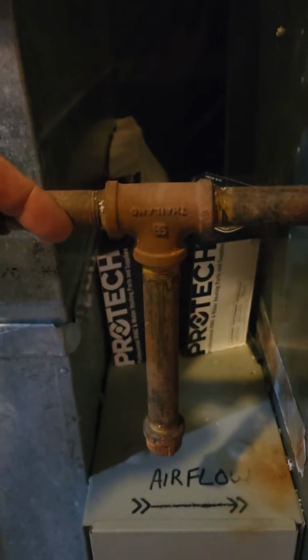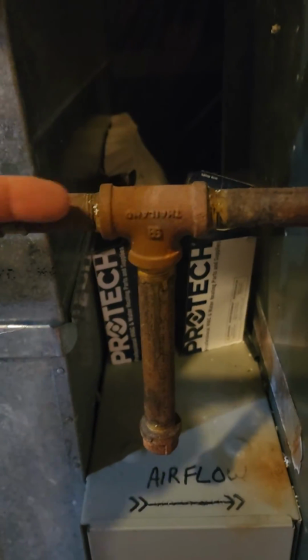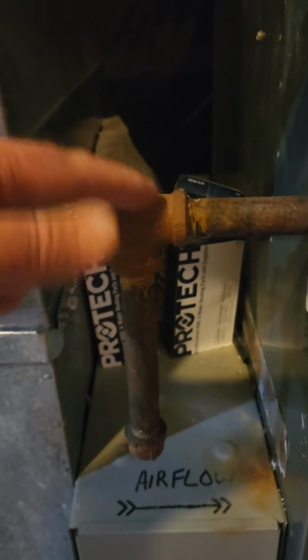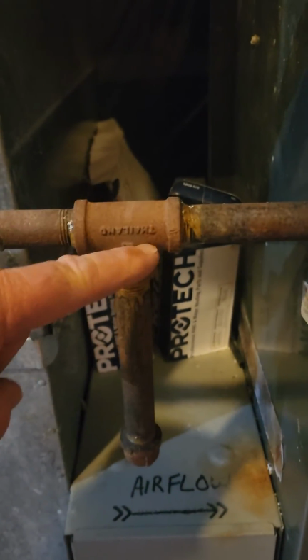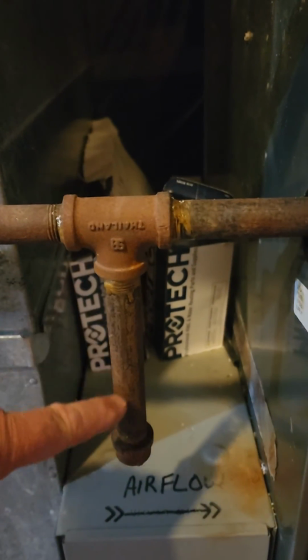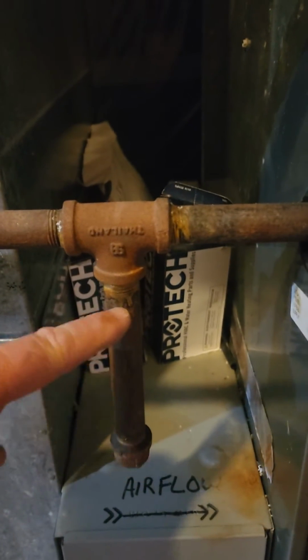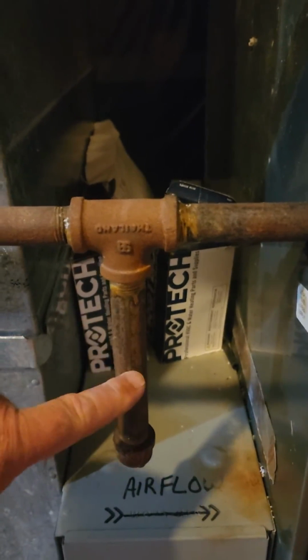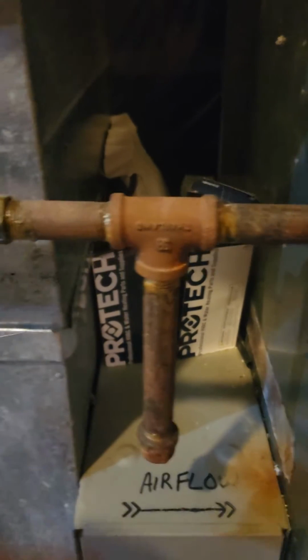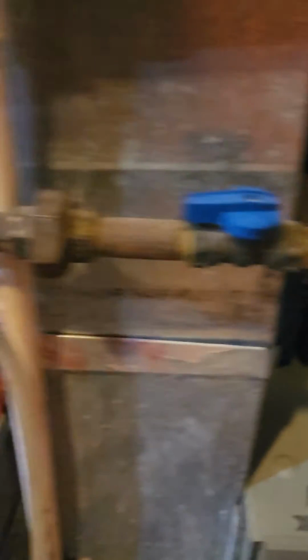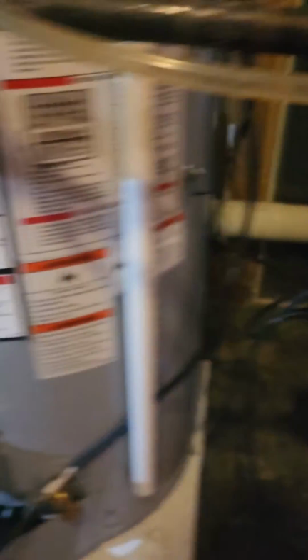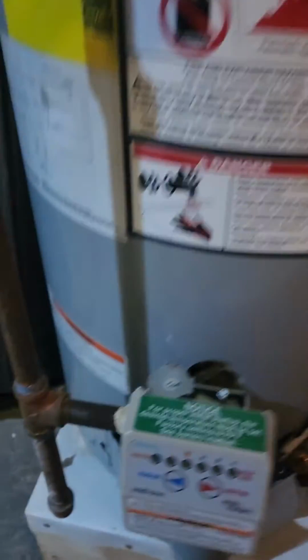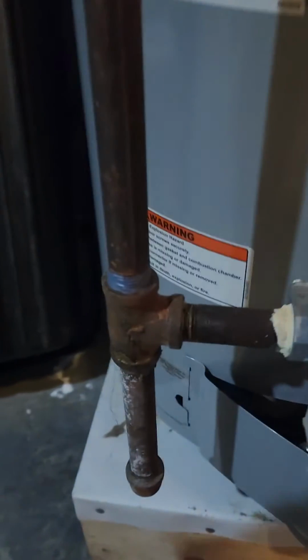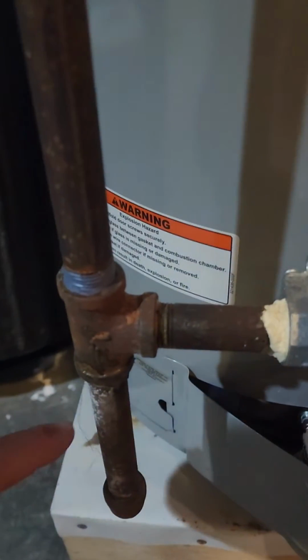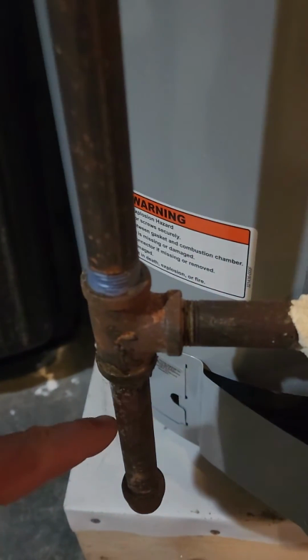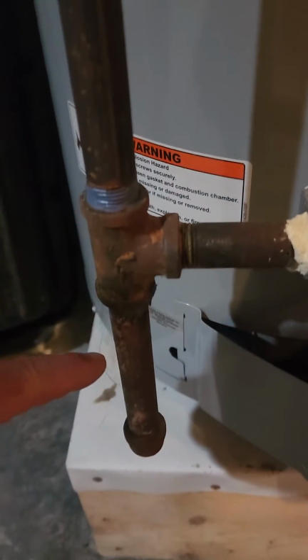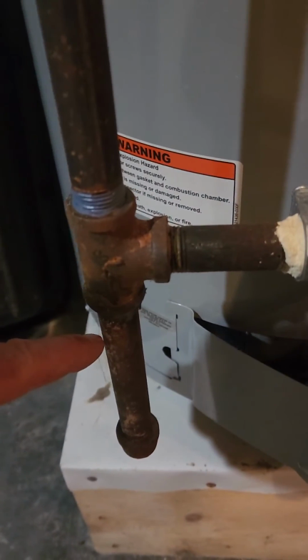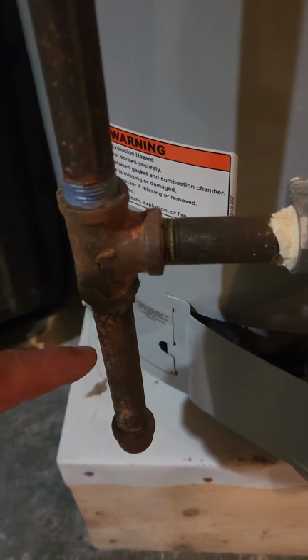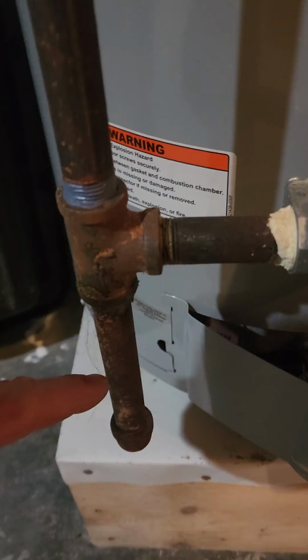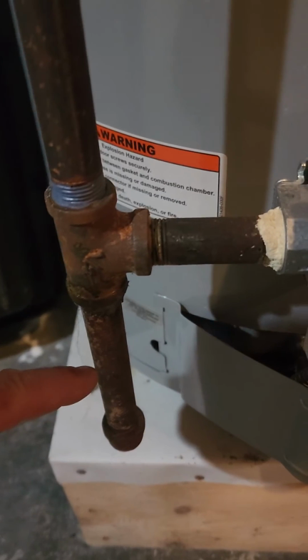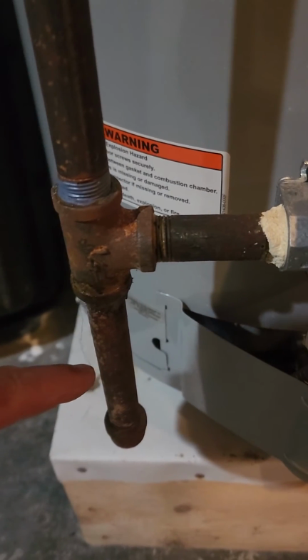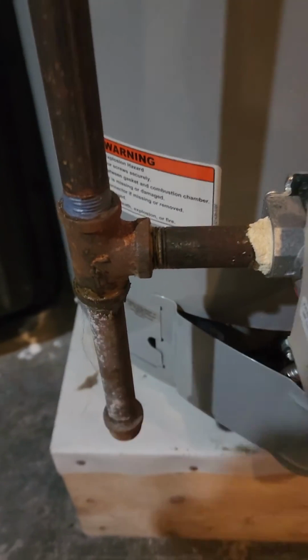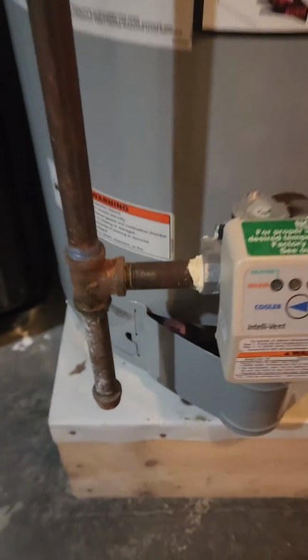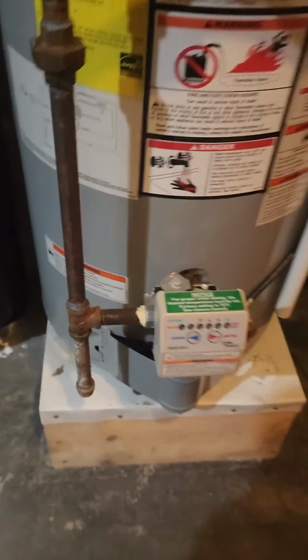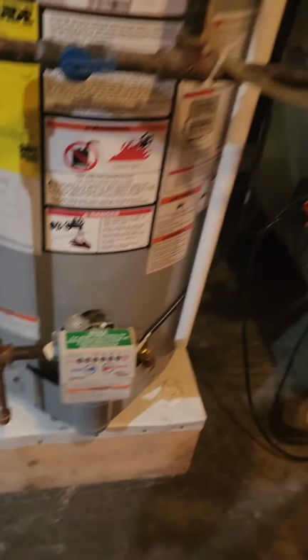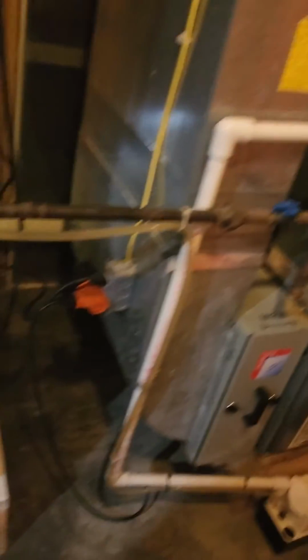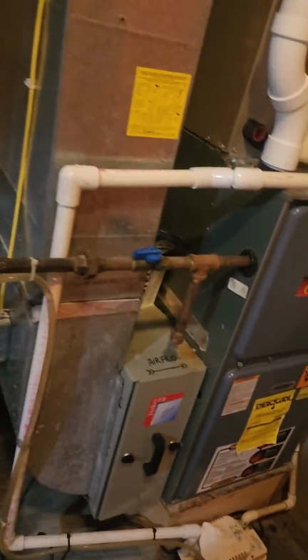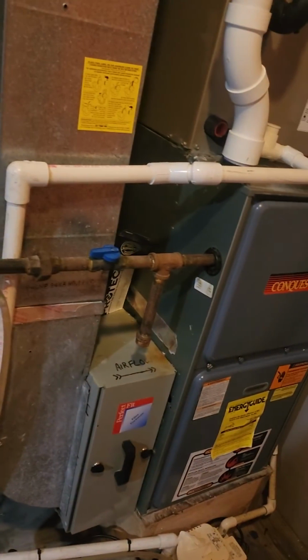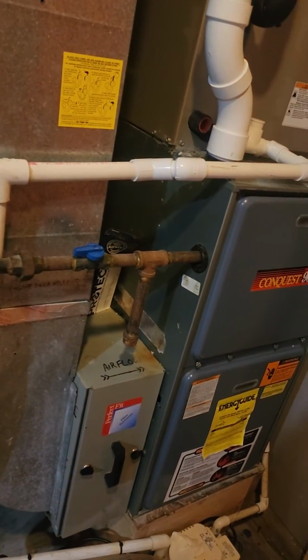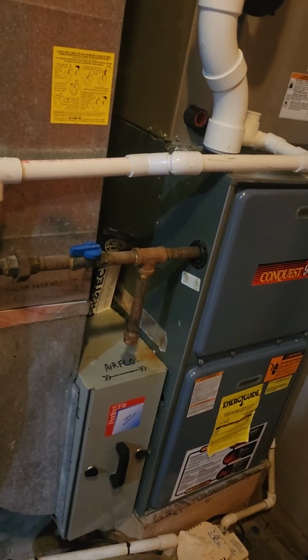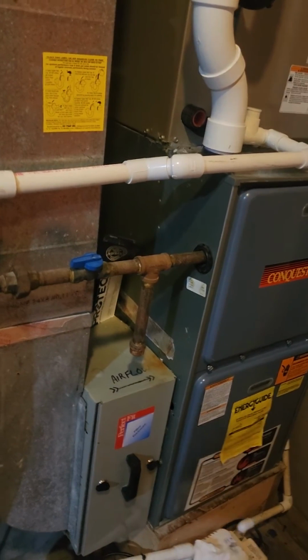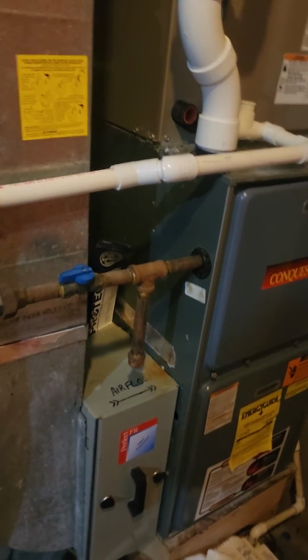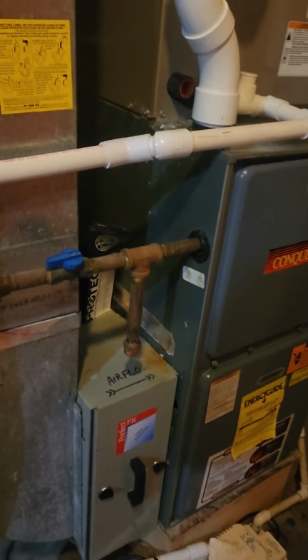A drip leg is designed to remove moisture, which is heavier than the gas, whereas a sediment trap is designed to remove sediment in the gas. So both are designed to preserve the equipment, however they serve two different functions. They're not interchangeable.